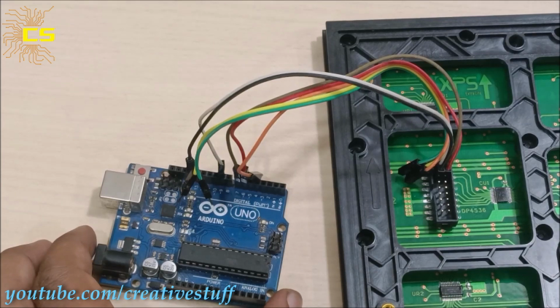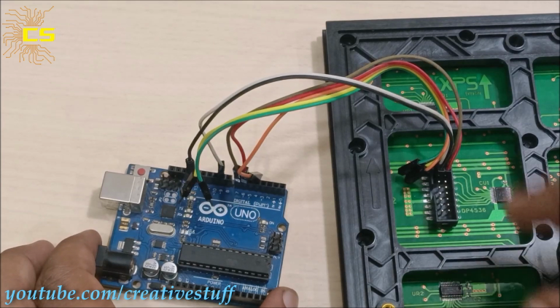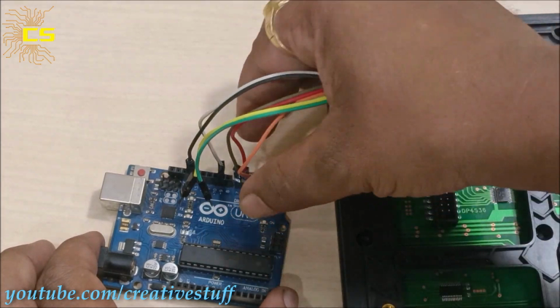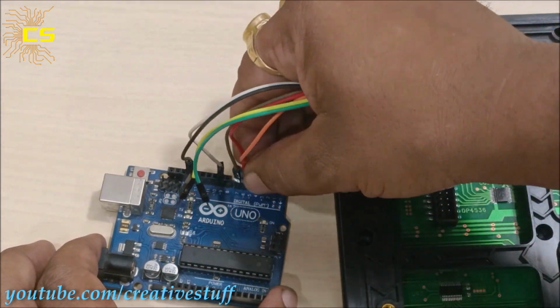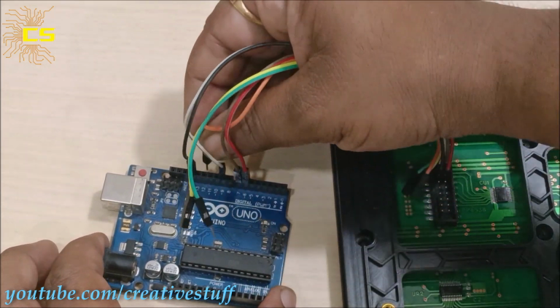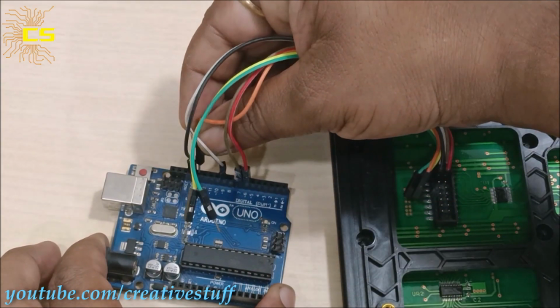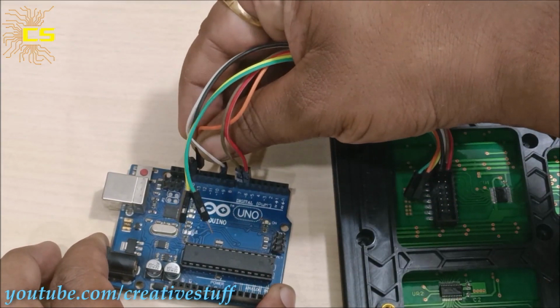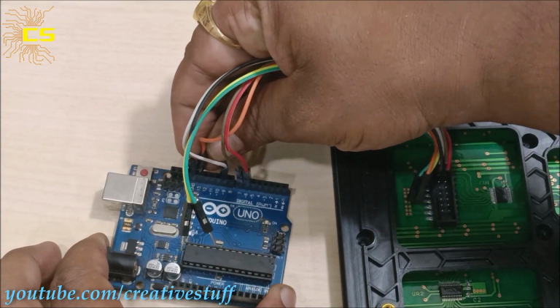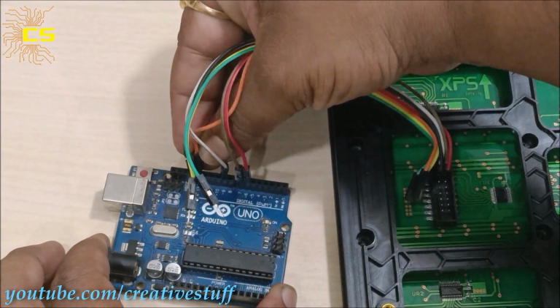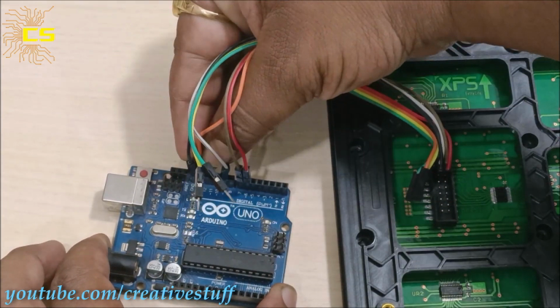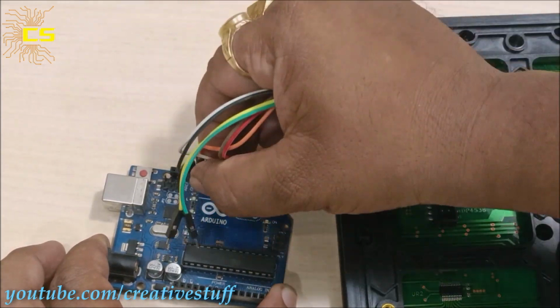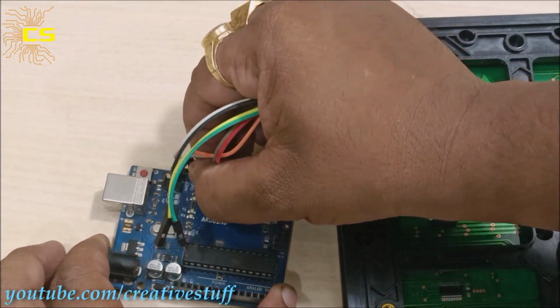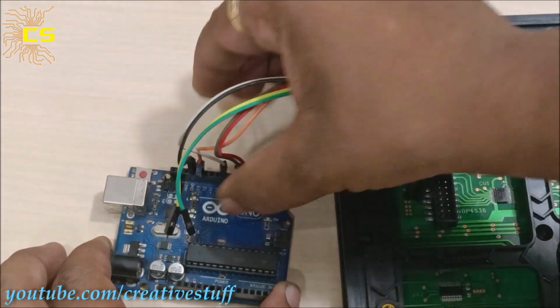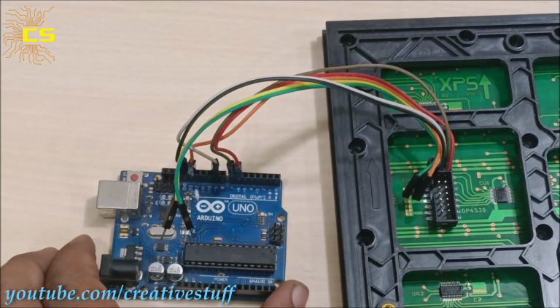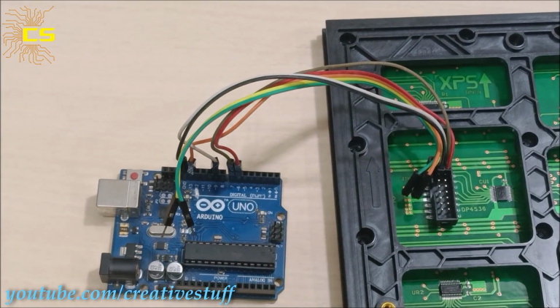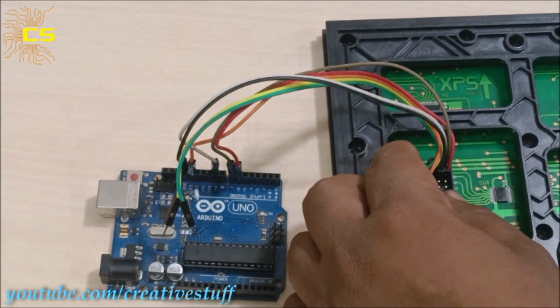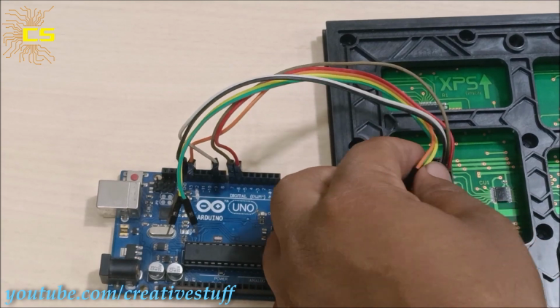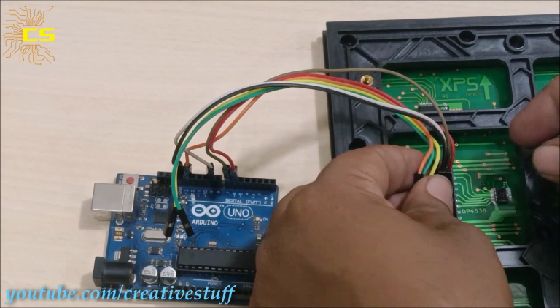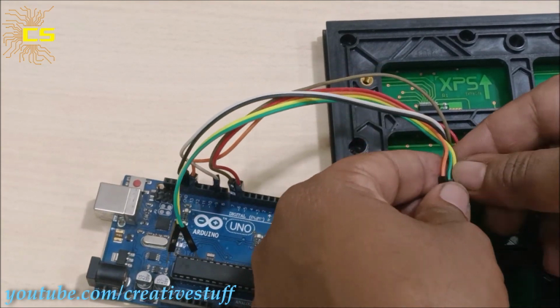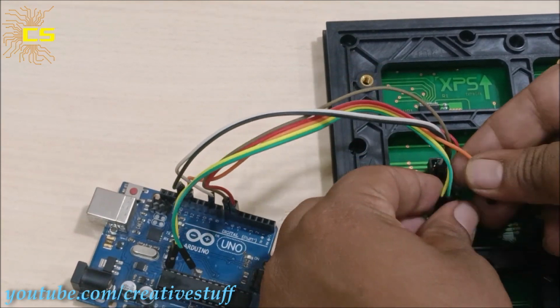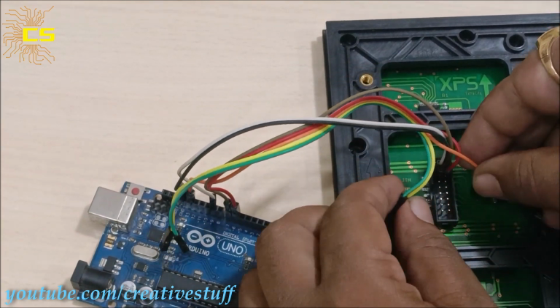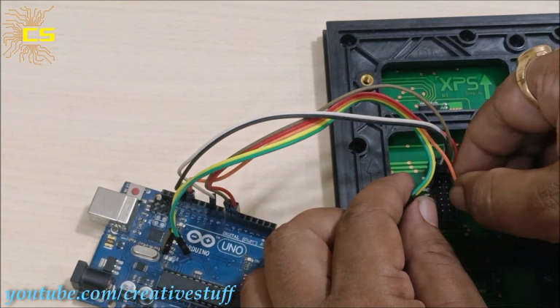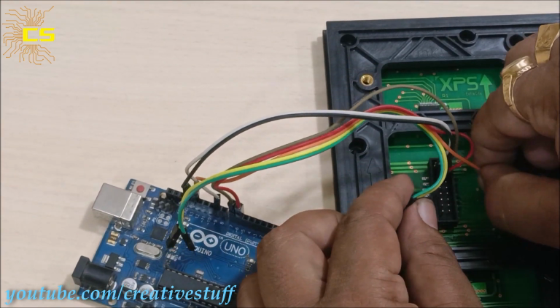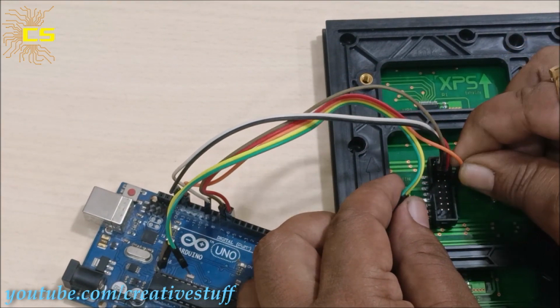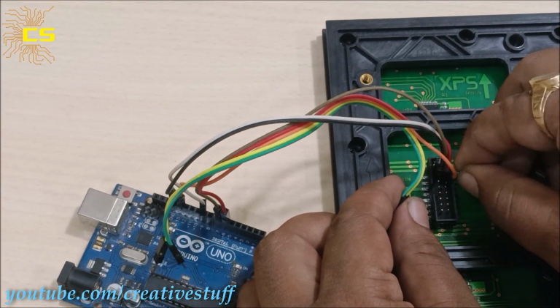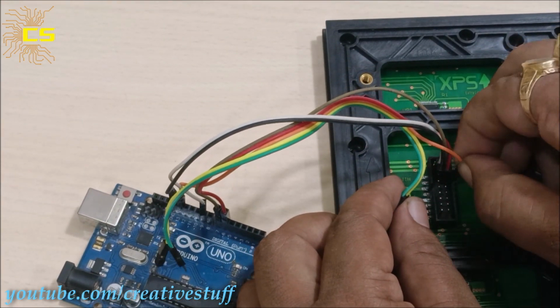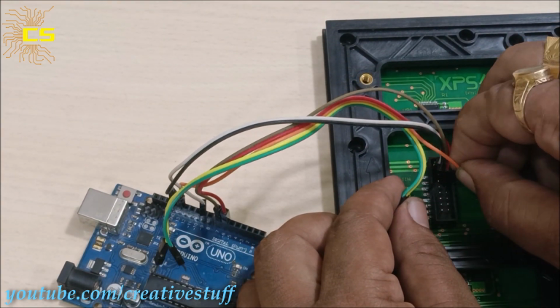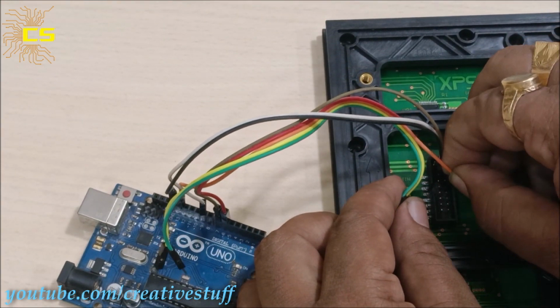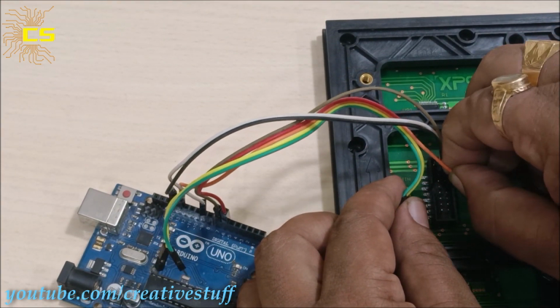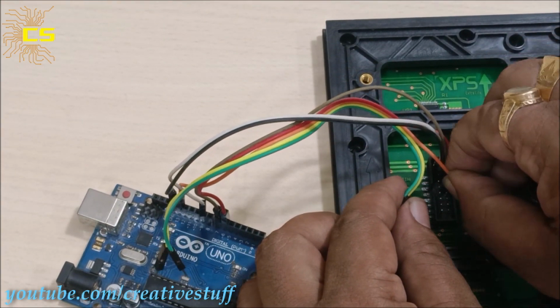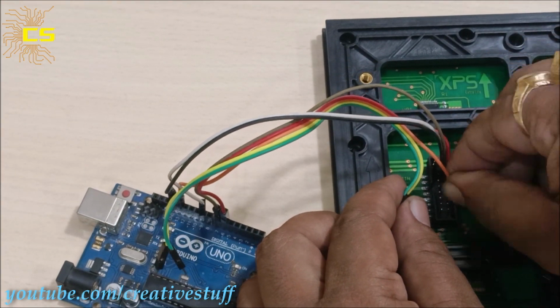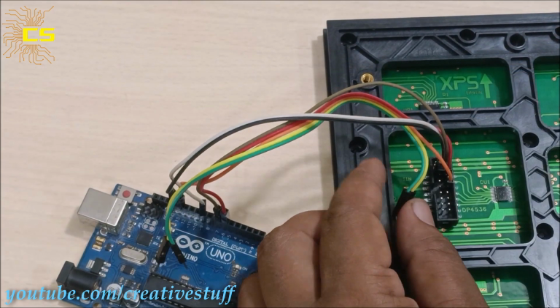Then connect pins 8, 11, and 13 of the Arduino to pins 10, 12, and 8 of the P10 module respectively.